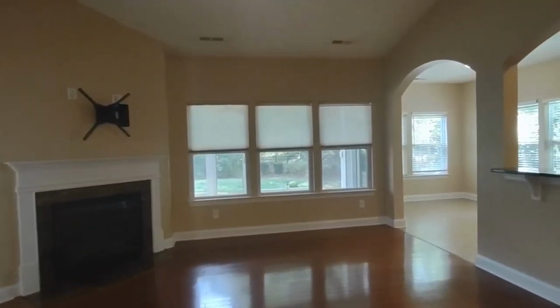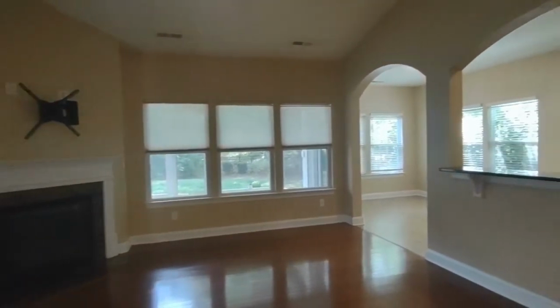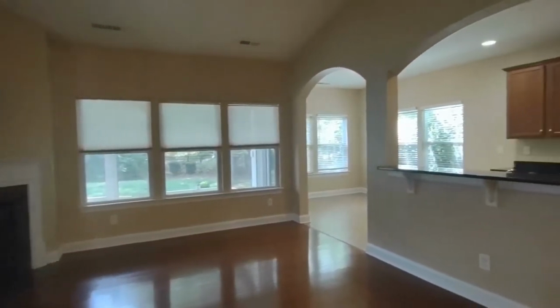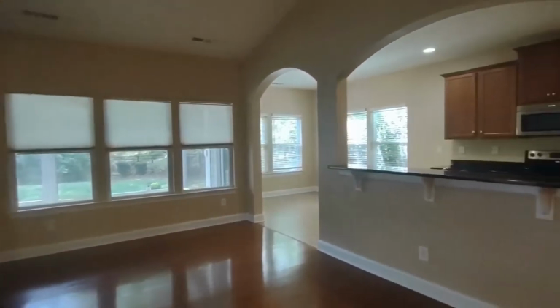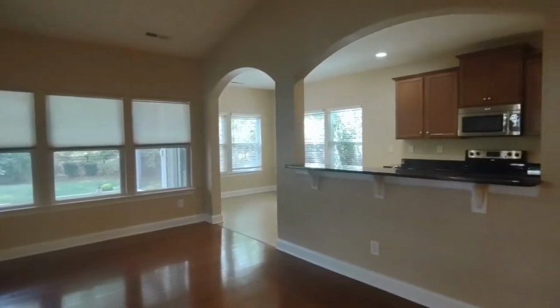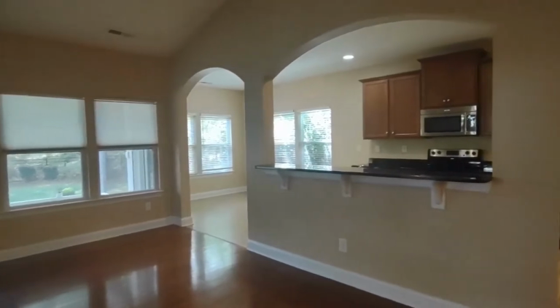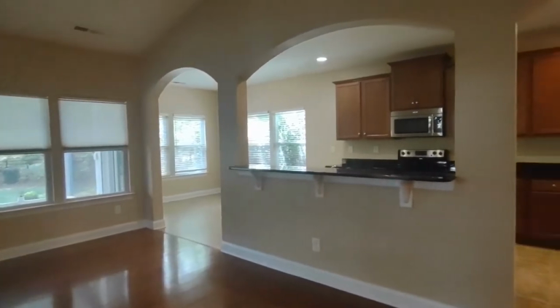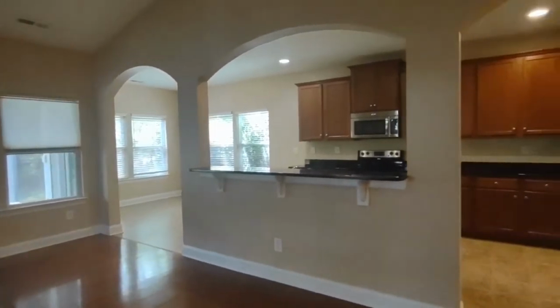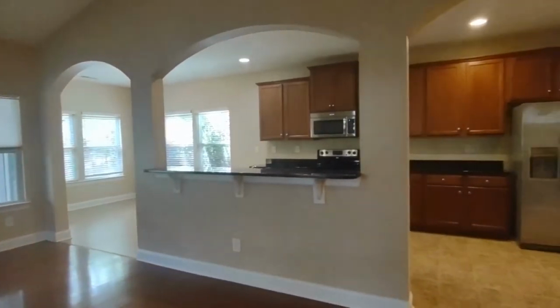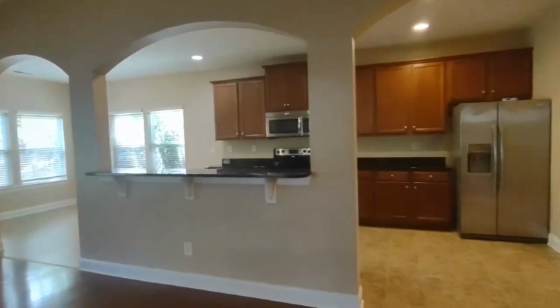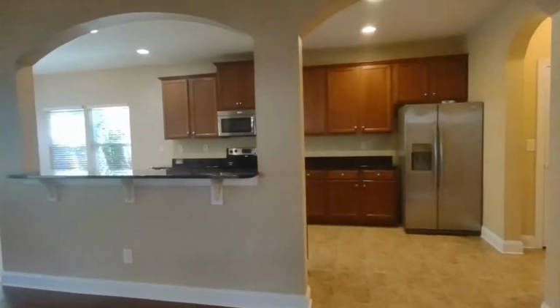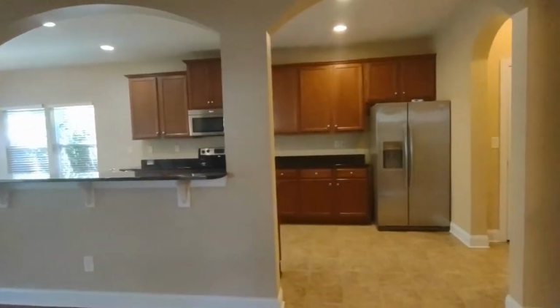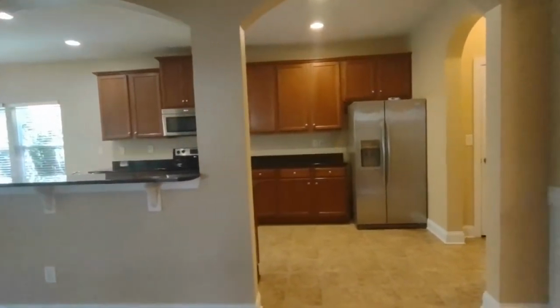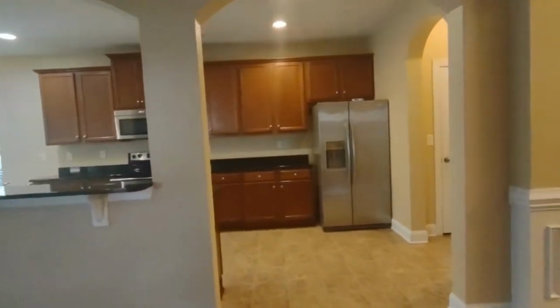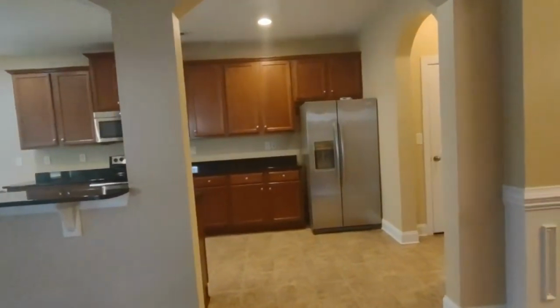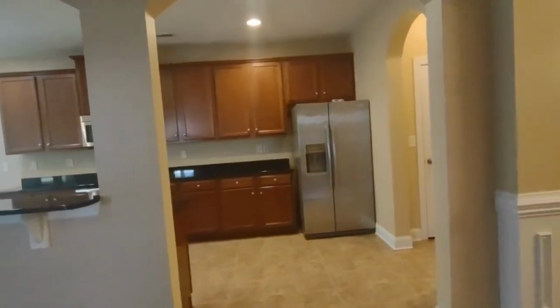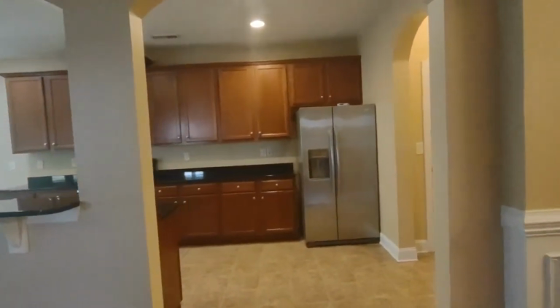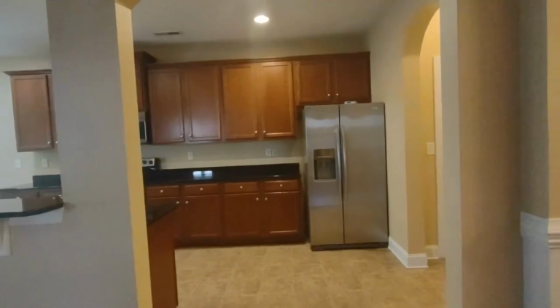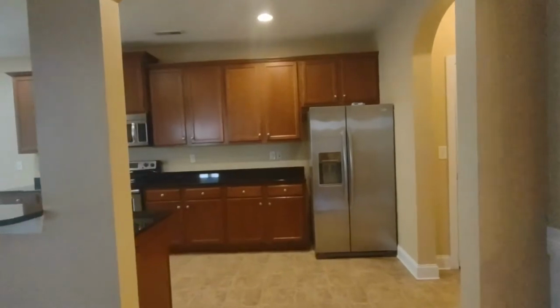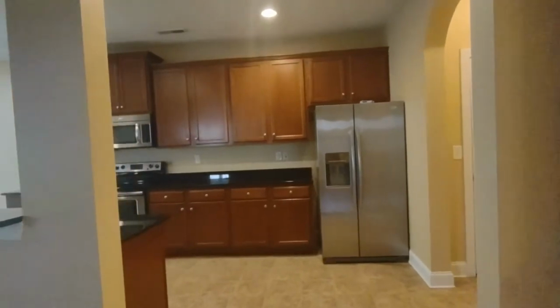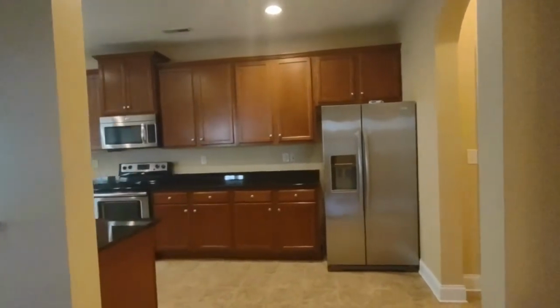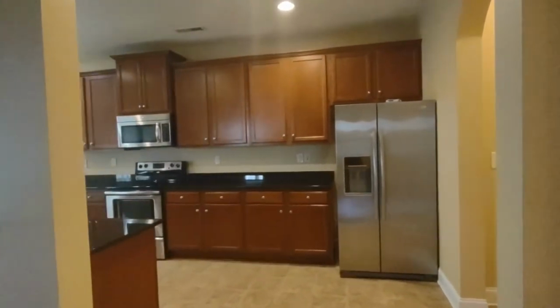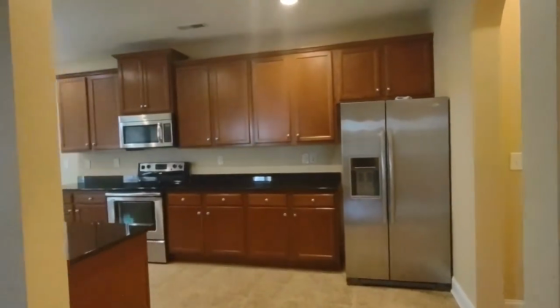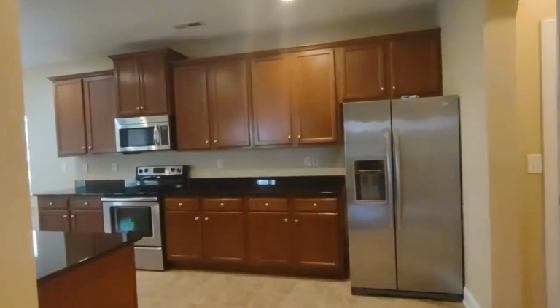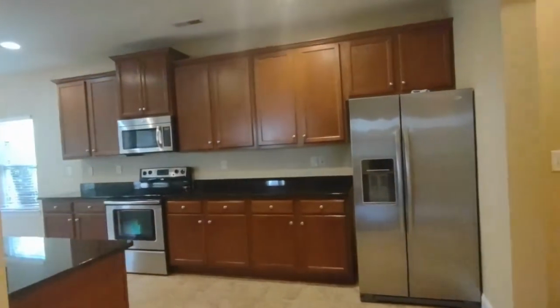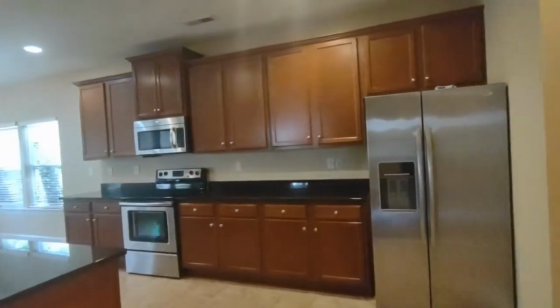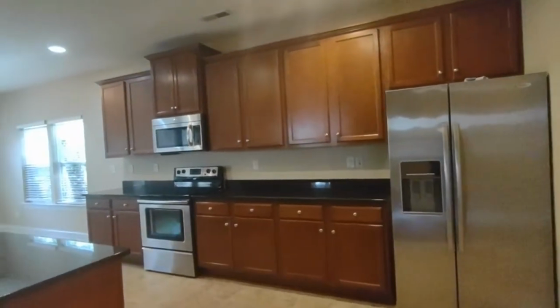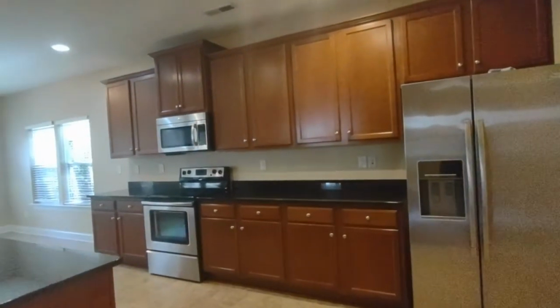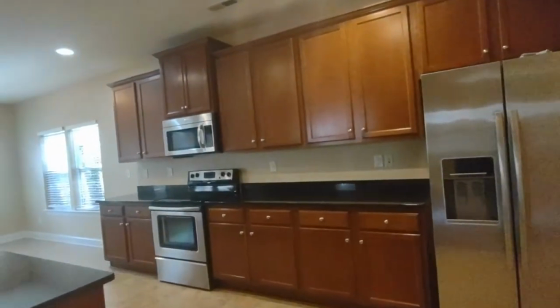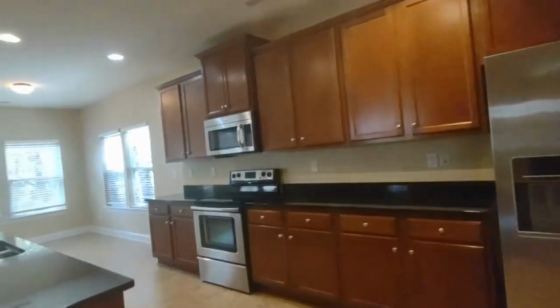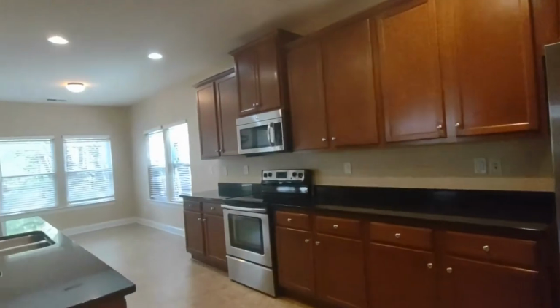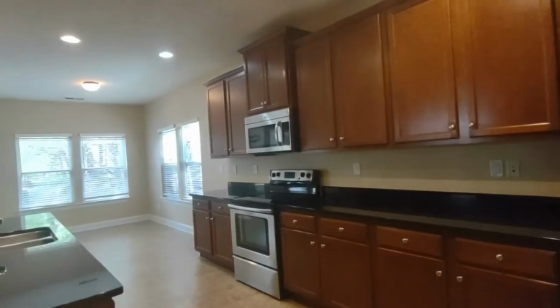As we turn to our right, we will see our kitchen area. The kitchen area is complete with matching appliances, mini cabinets, and a sink located on an island.